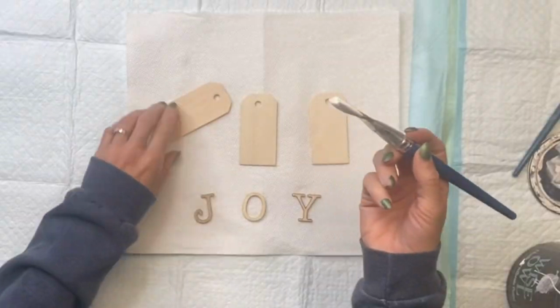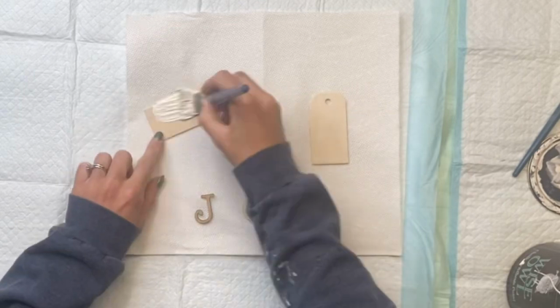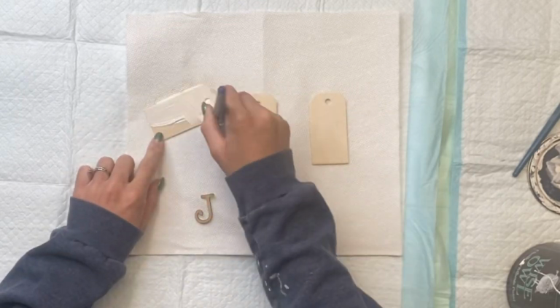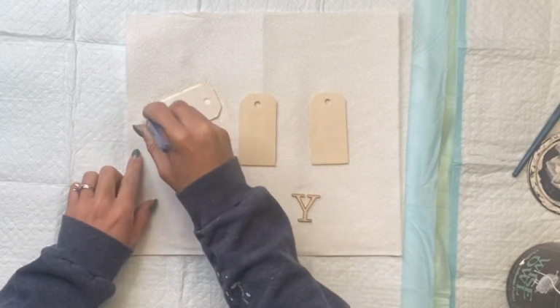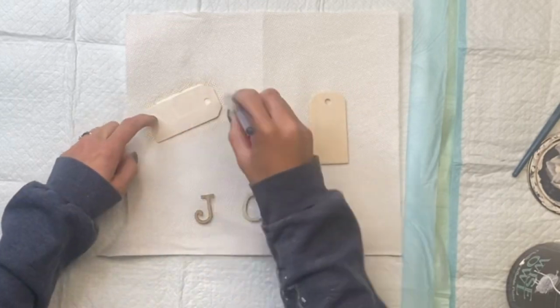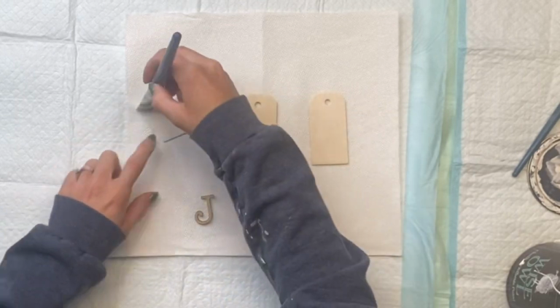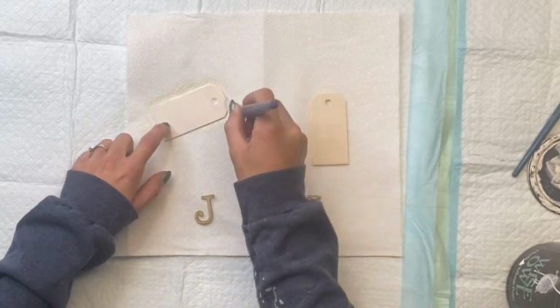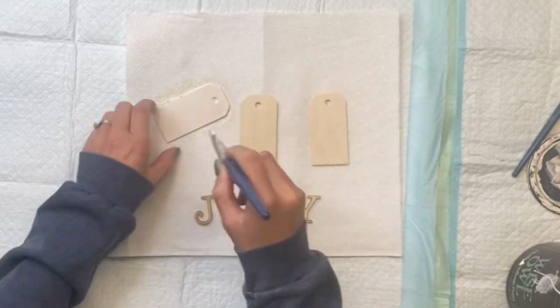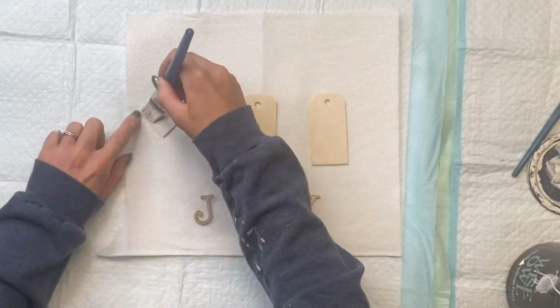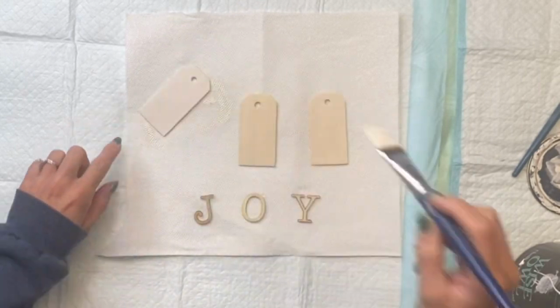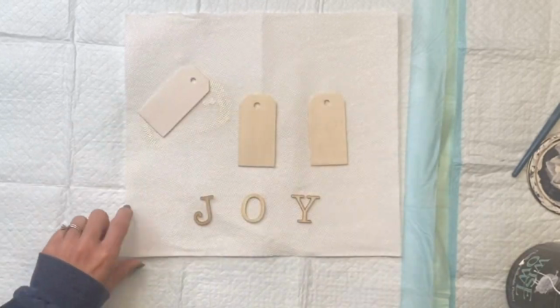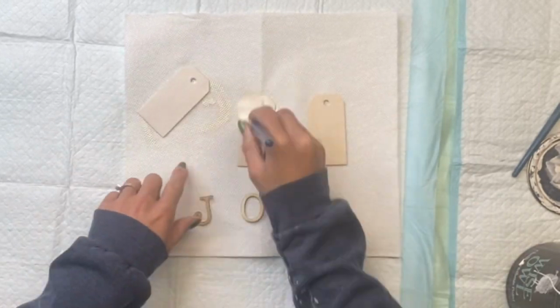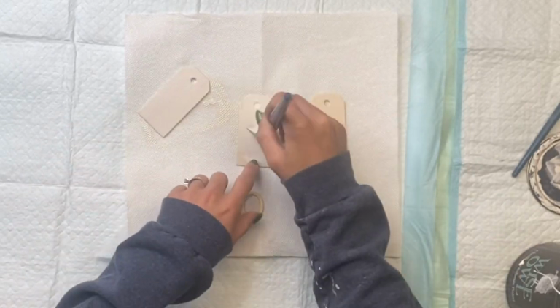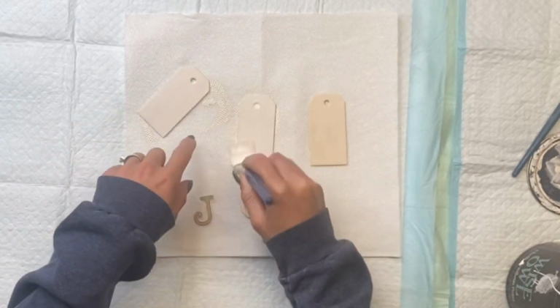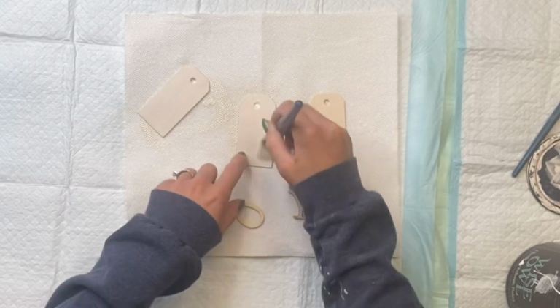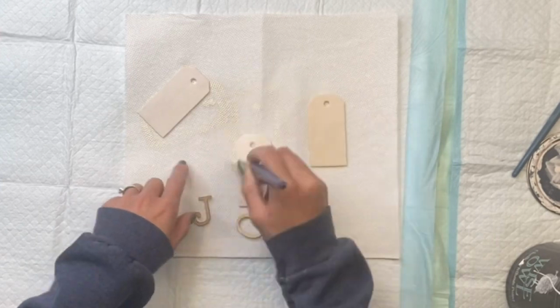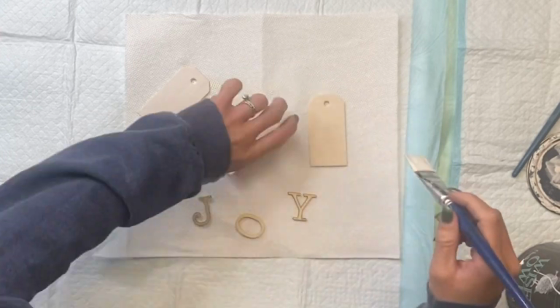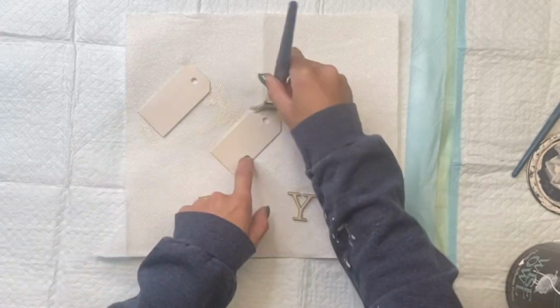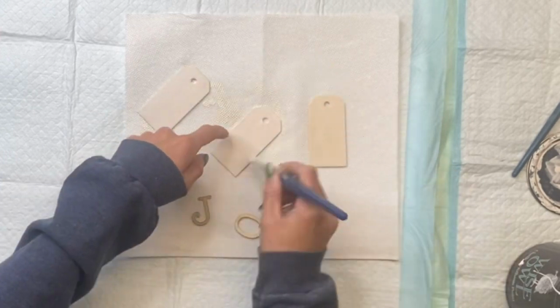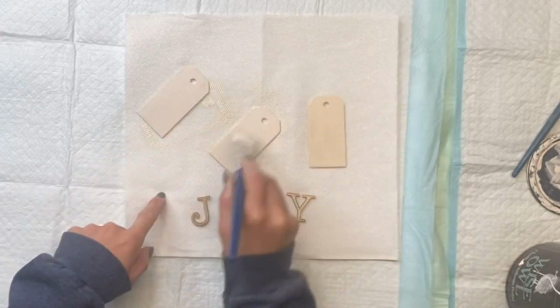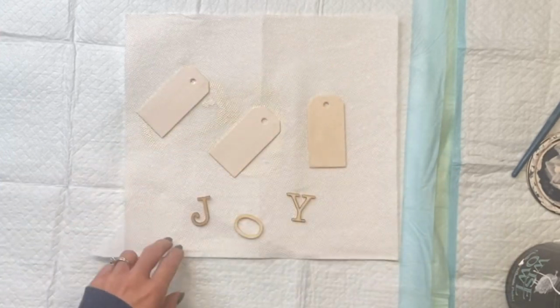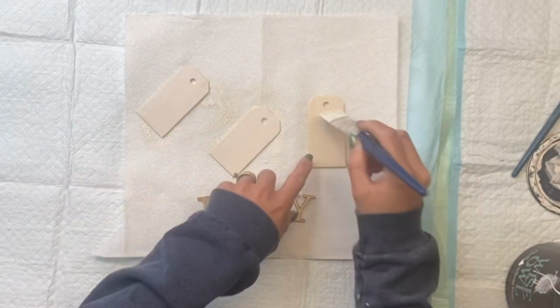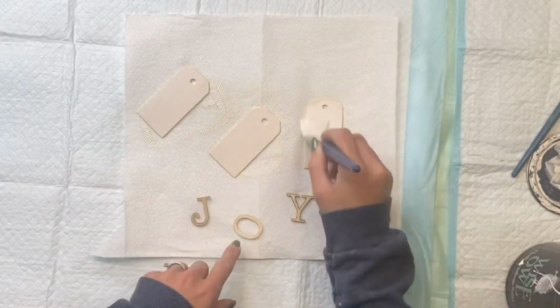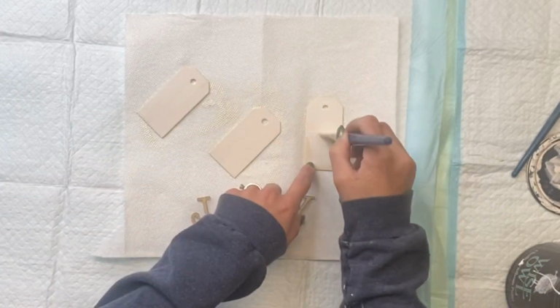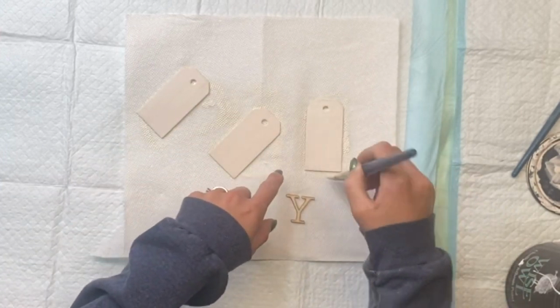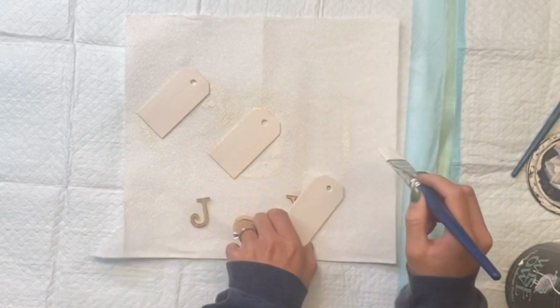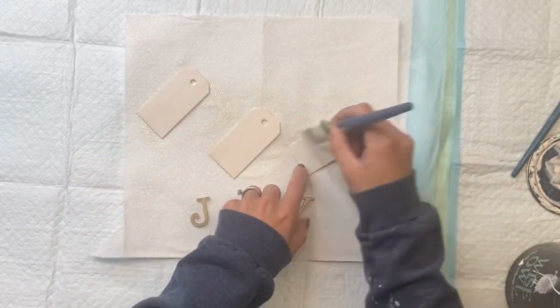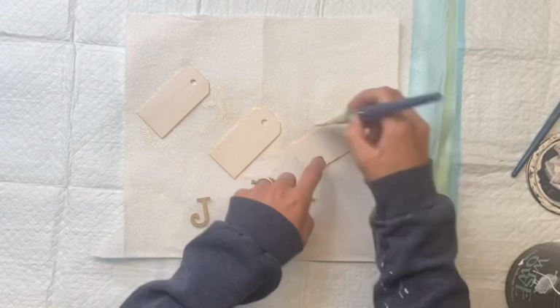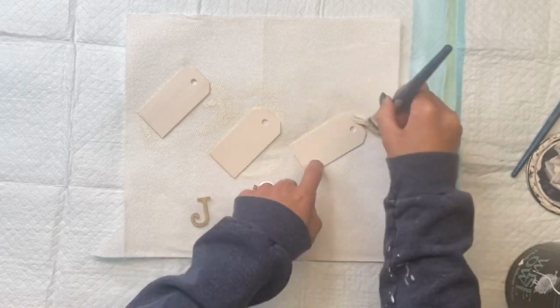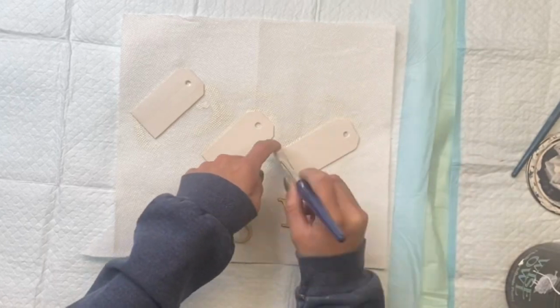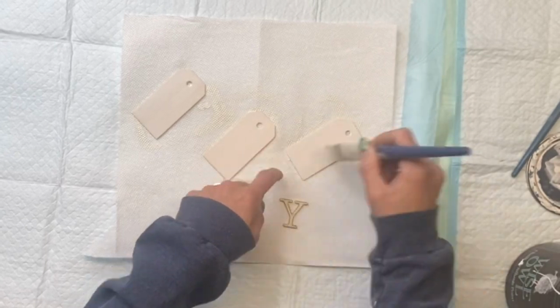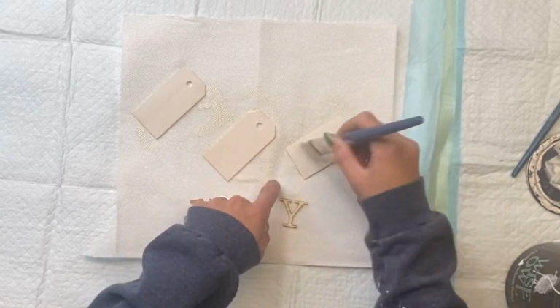I have these three wooden tags — you can get a pack of them from Dollar General and I believe you can even get them at Dollar Tree. I'm going to paint them using some Wise Owl Antique Villa paint.